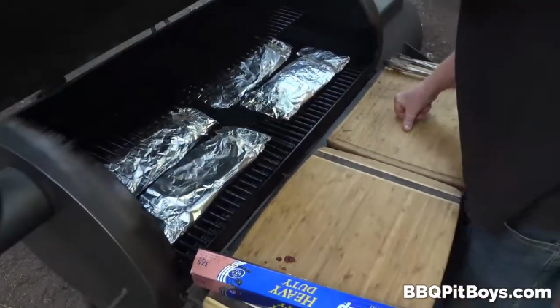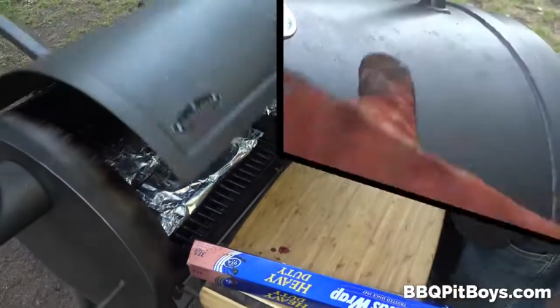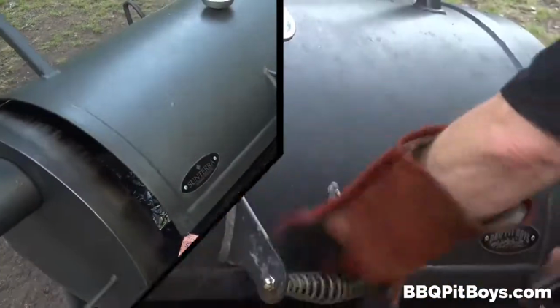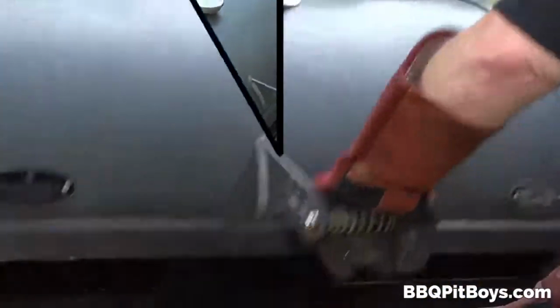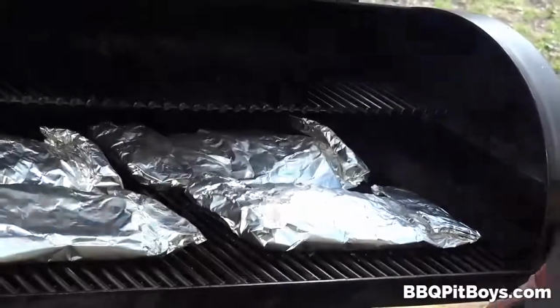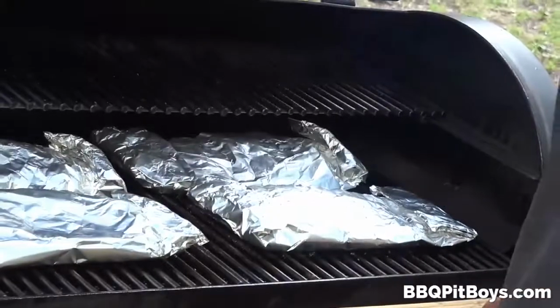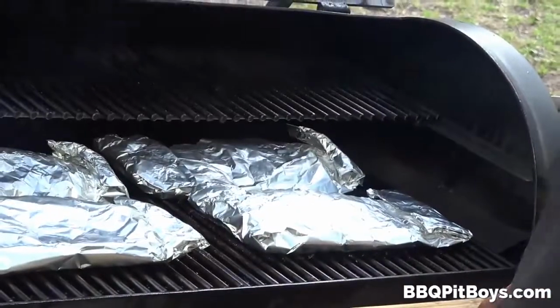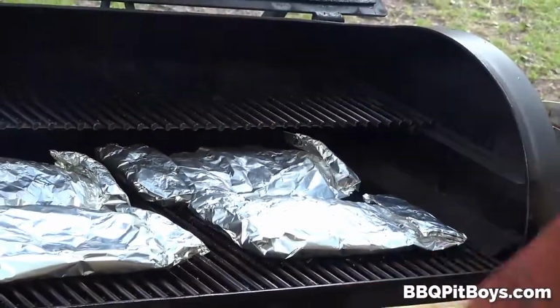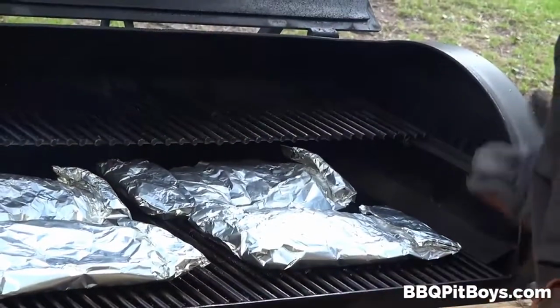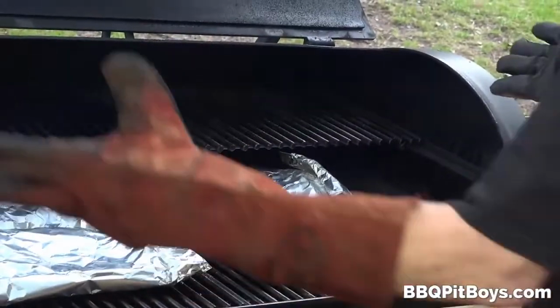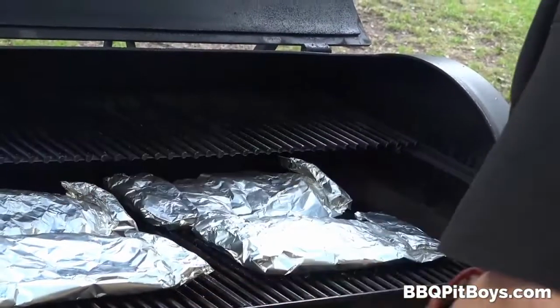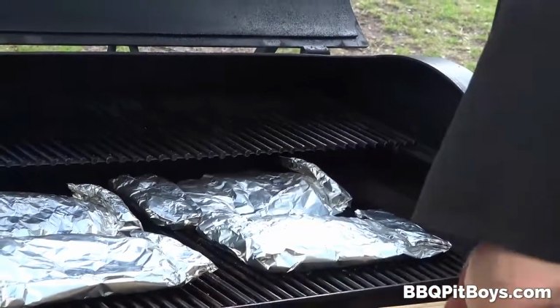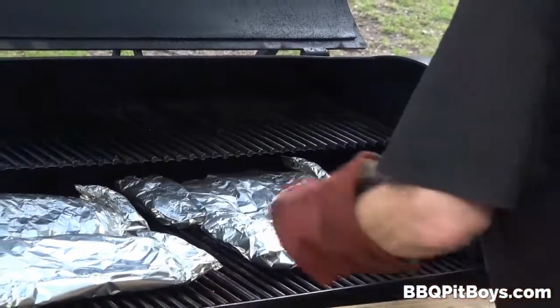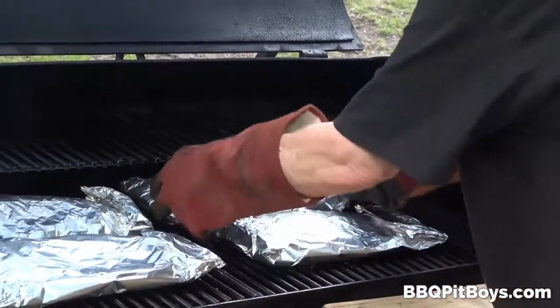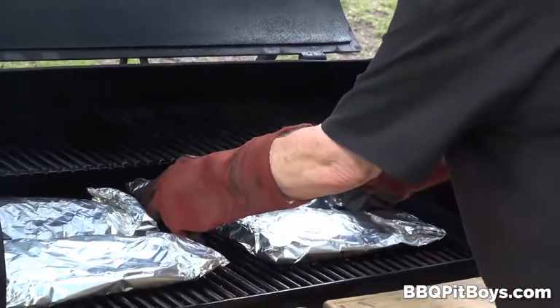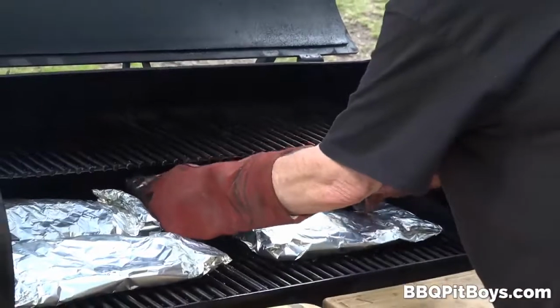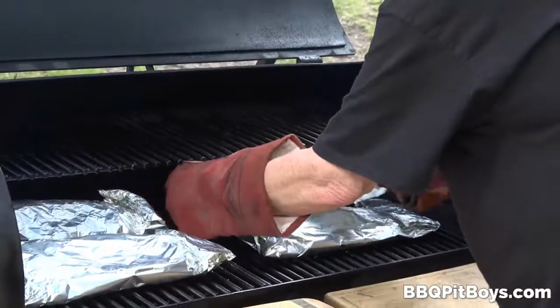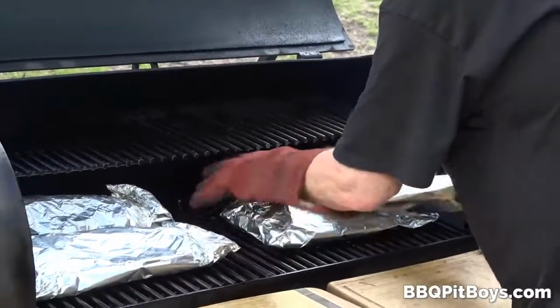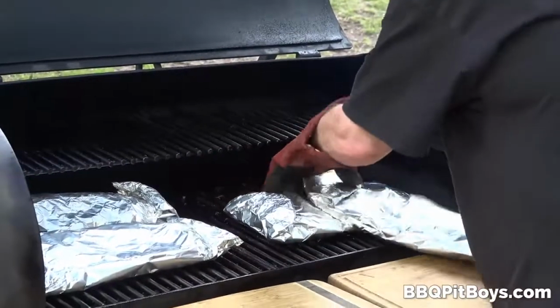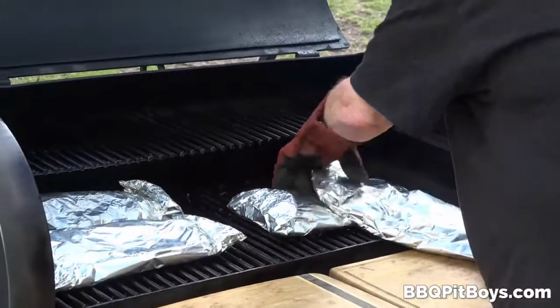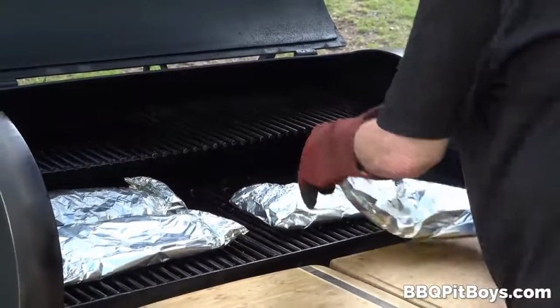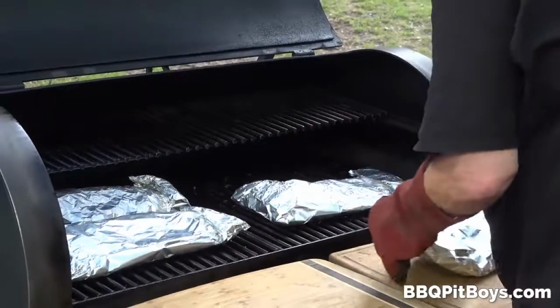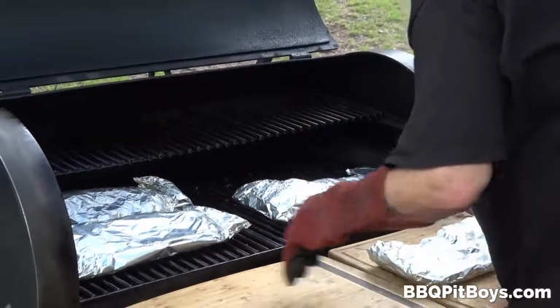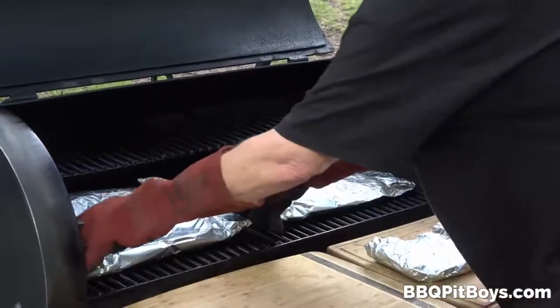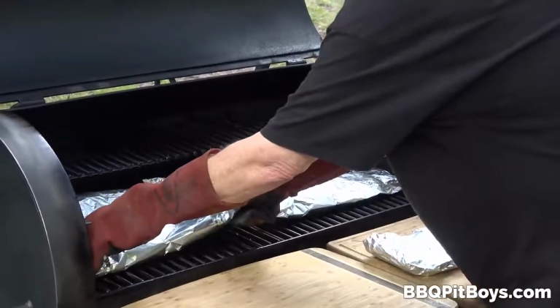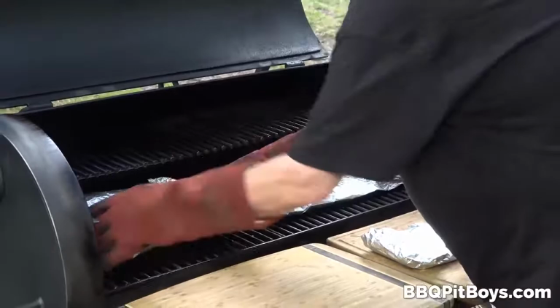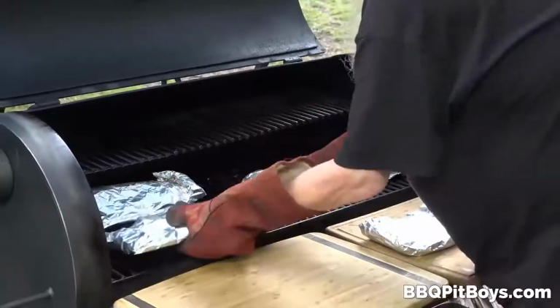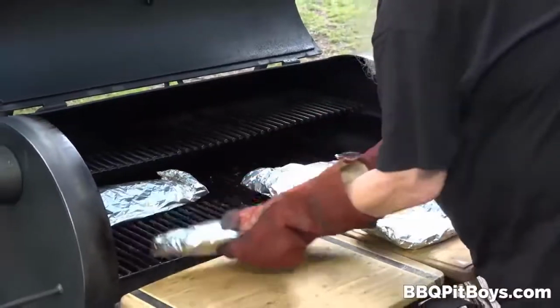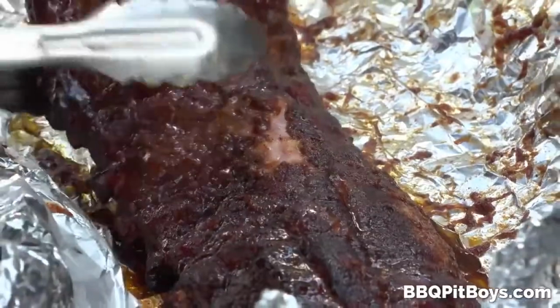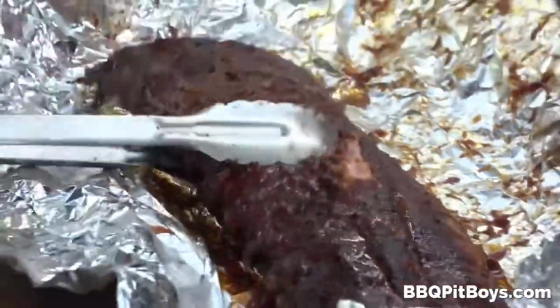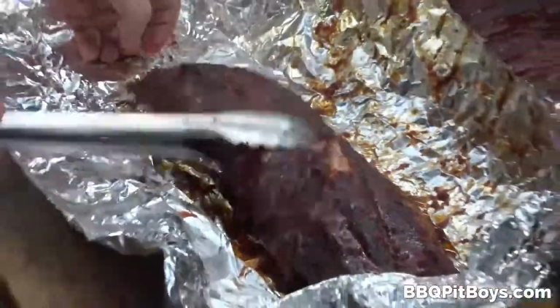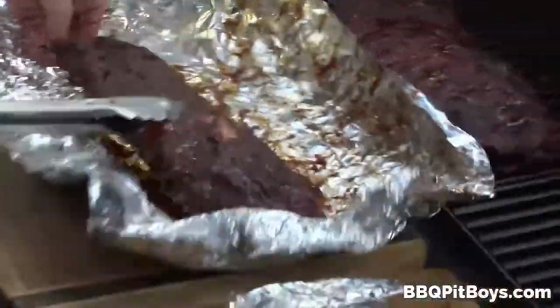Back on the grill. We wanna do this for maybe 45 minutes. You wanna be careful, because in a way we are steaming these ribs. We probably wanna go about 45 minutes again at 250 degrees.